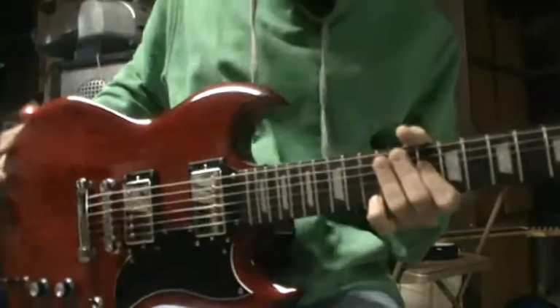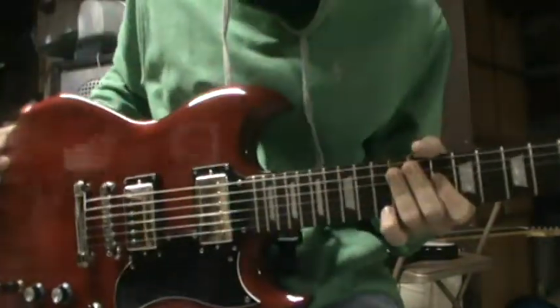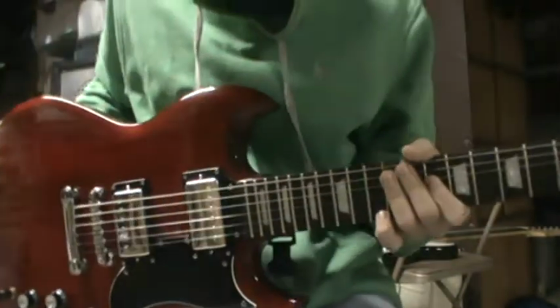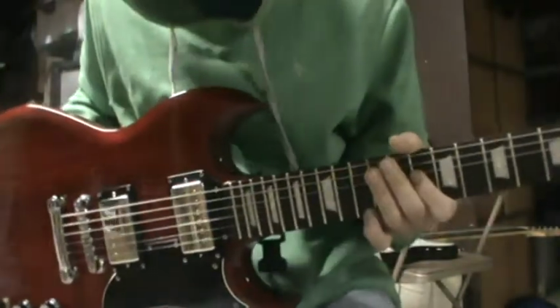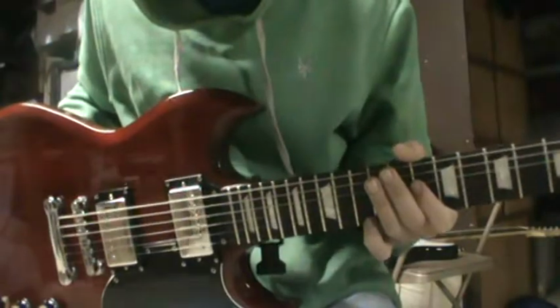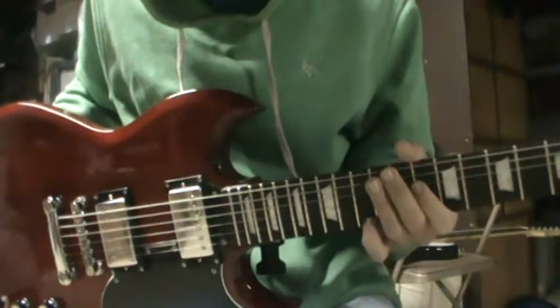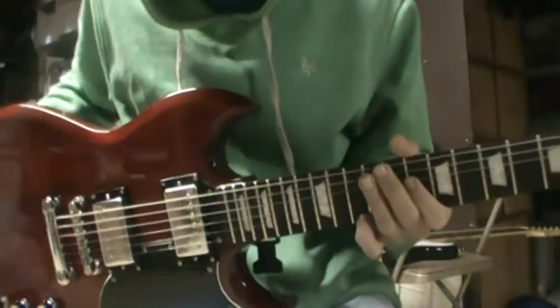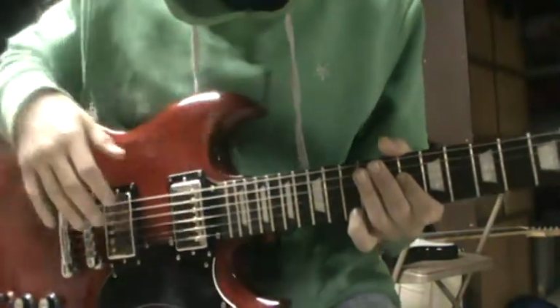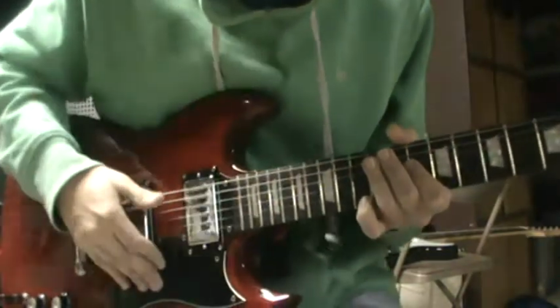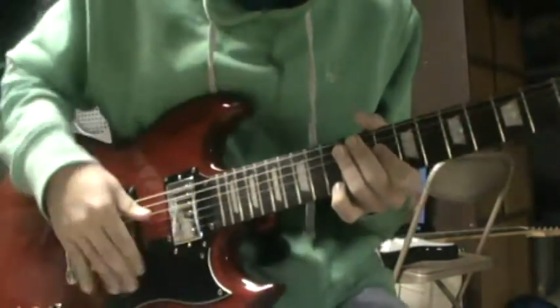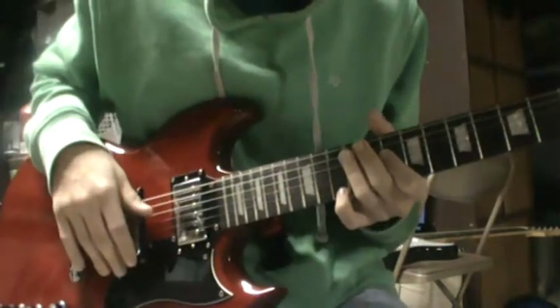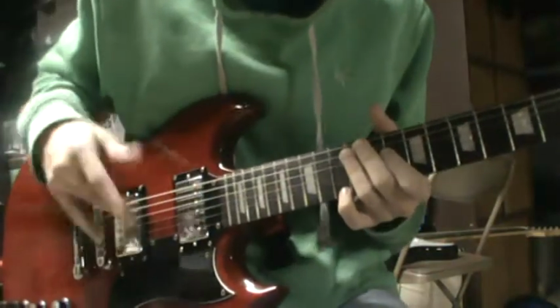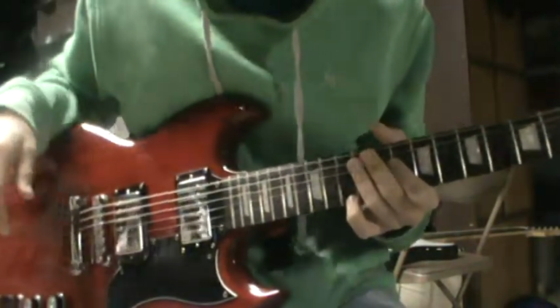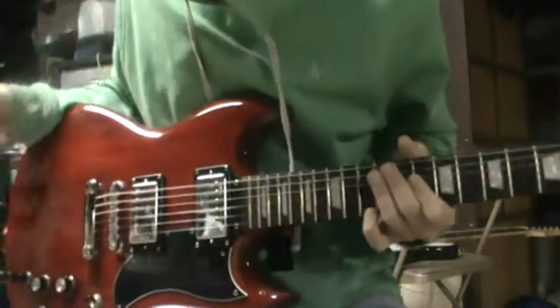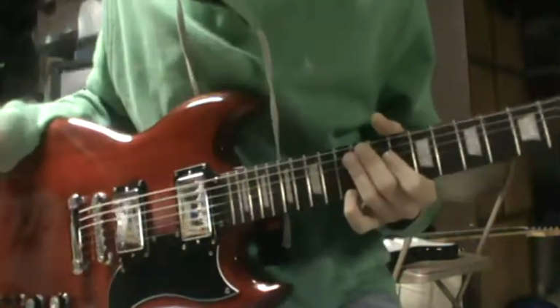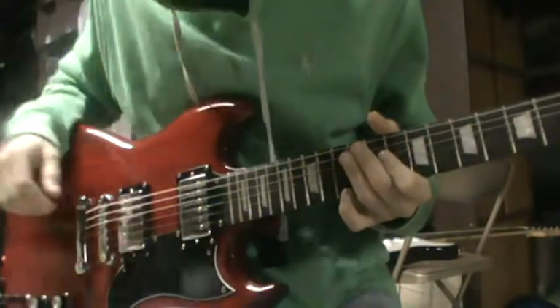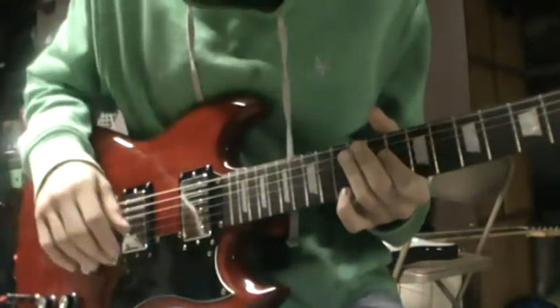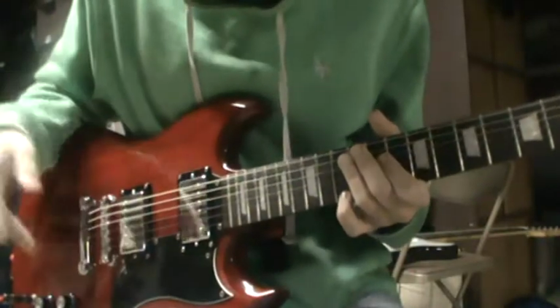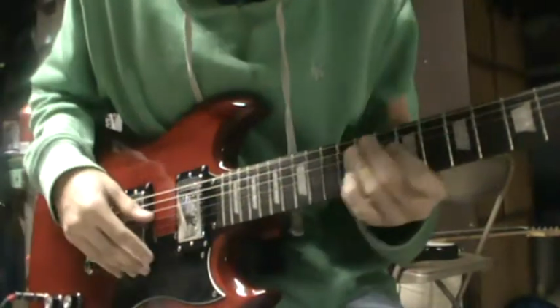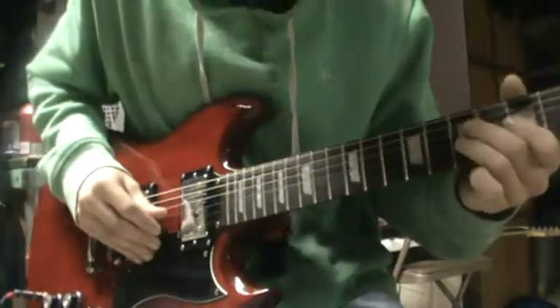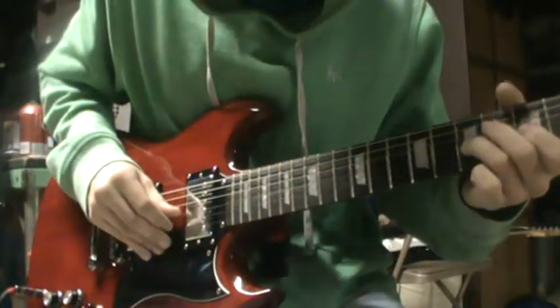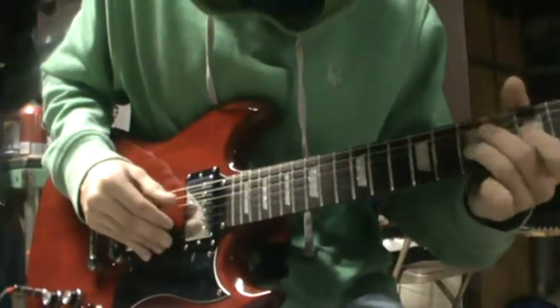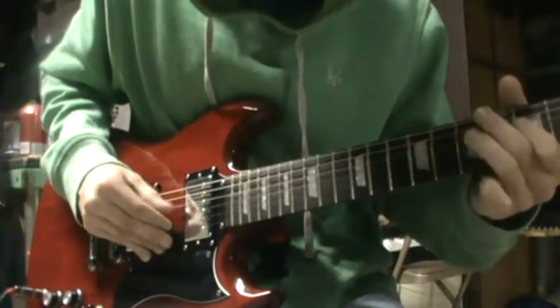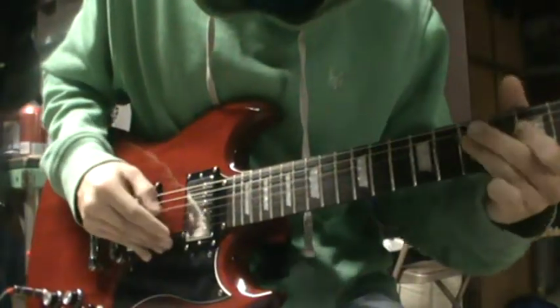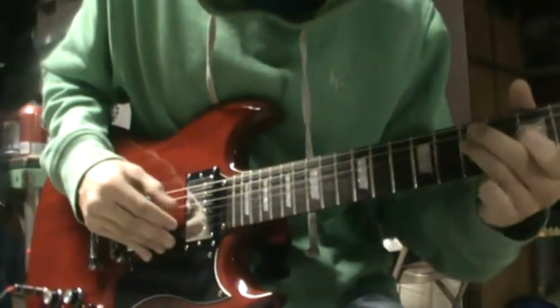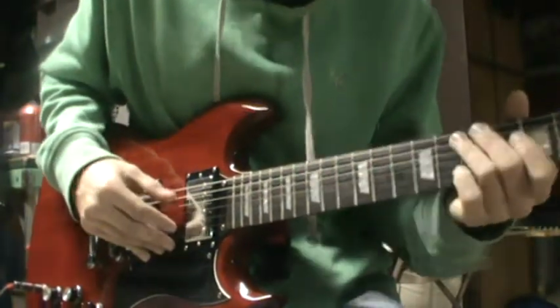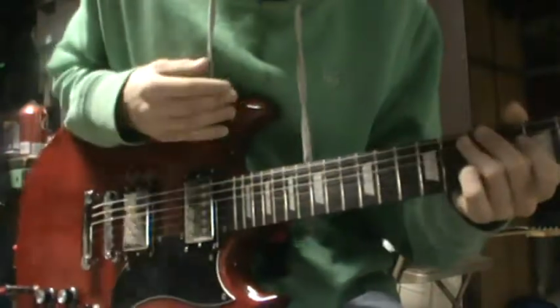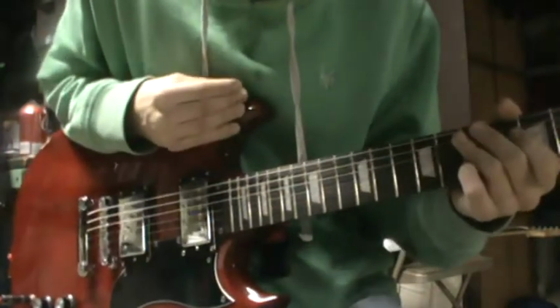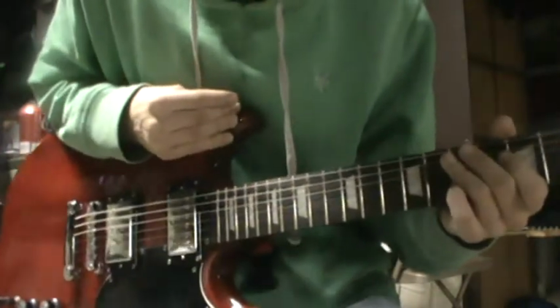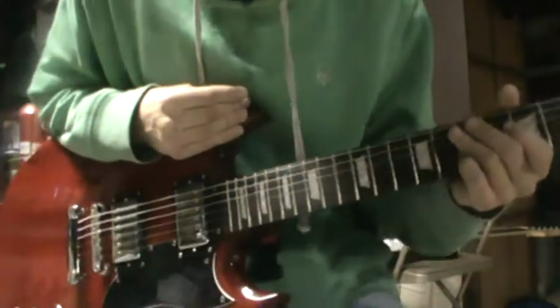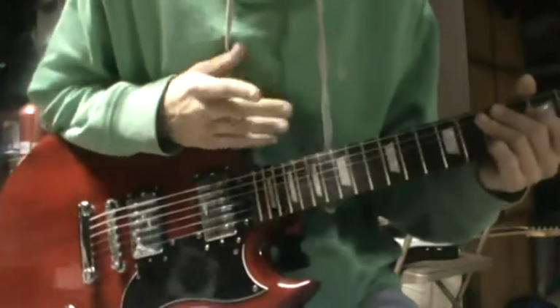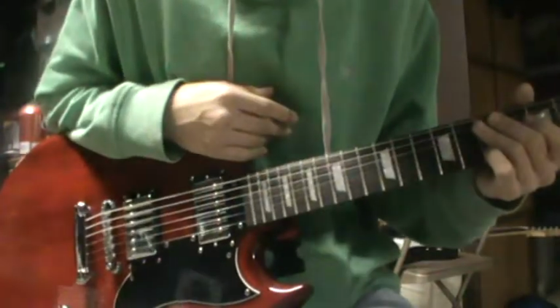I really like the feel of this guitar — it's kind of really nice, especially with this amp. And you'll notice that I'll do that a lot, because that's a really nice lick on this guitar.